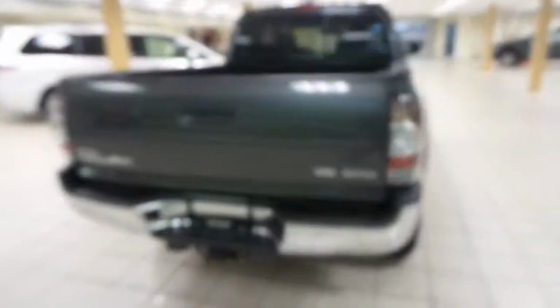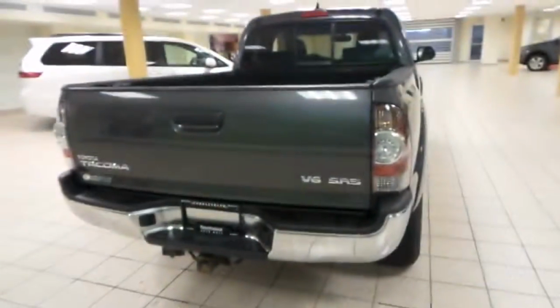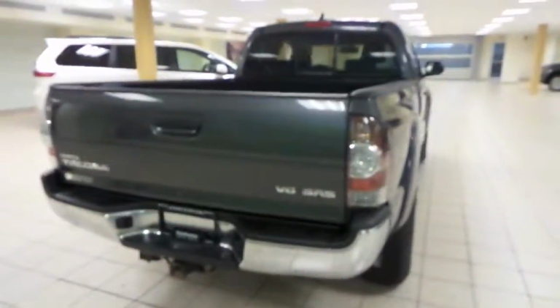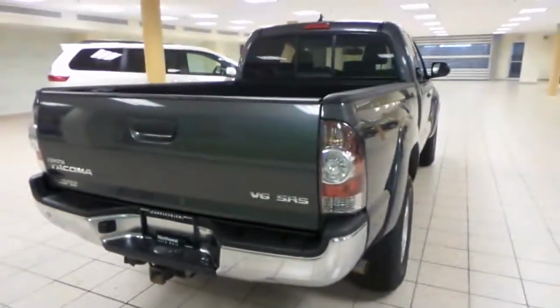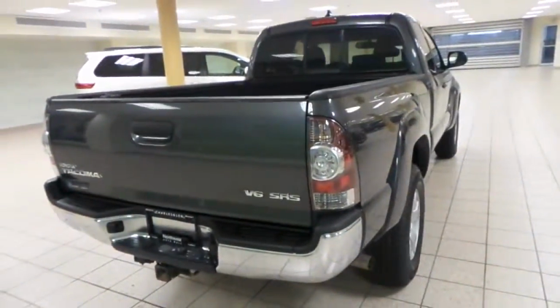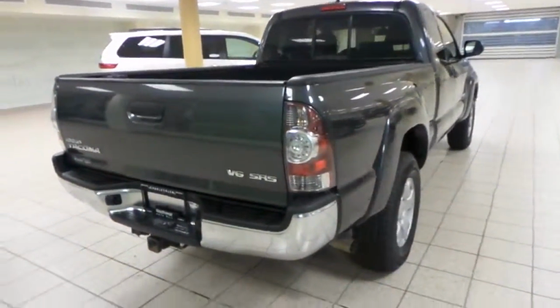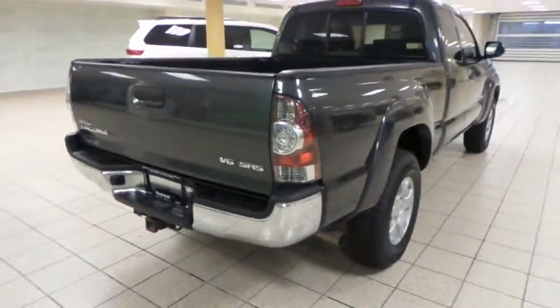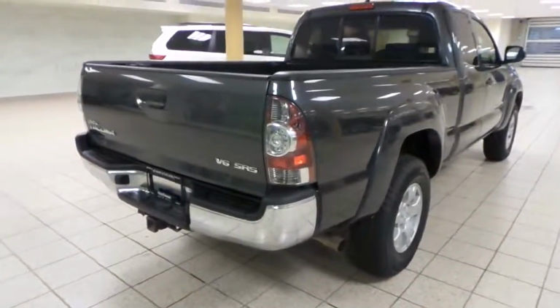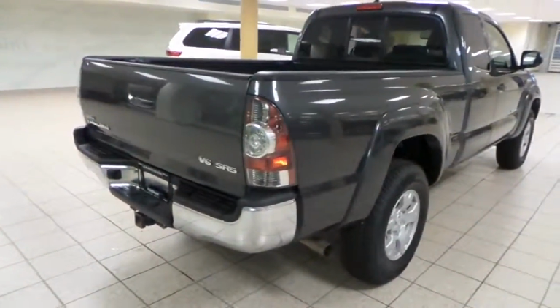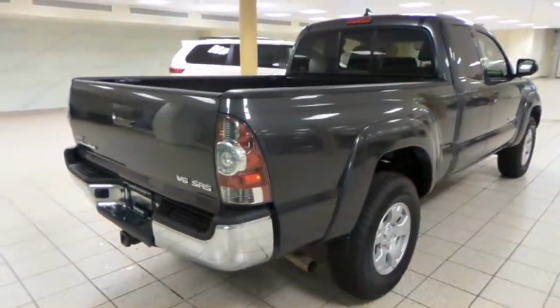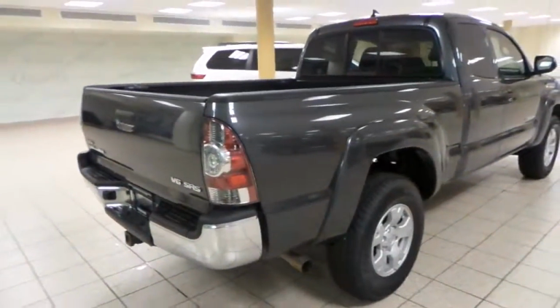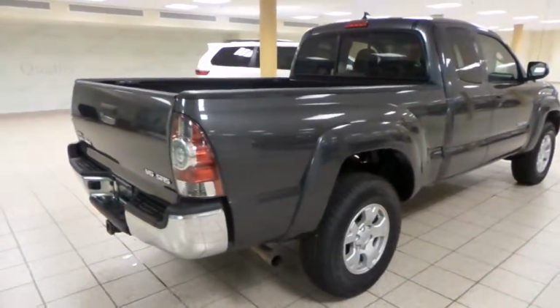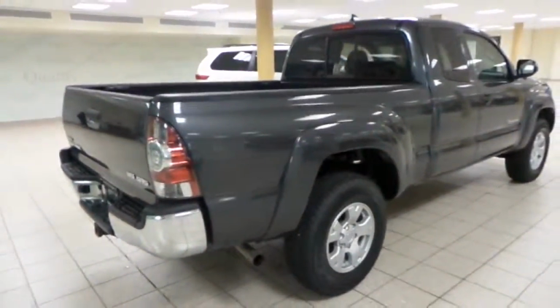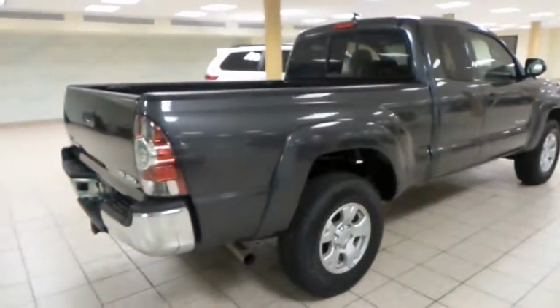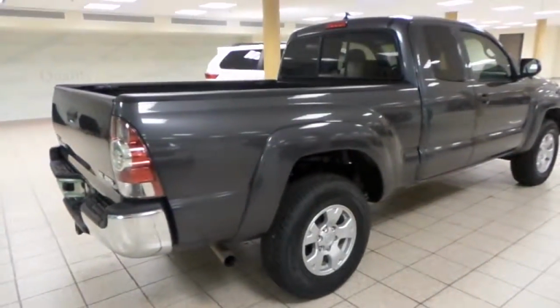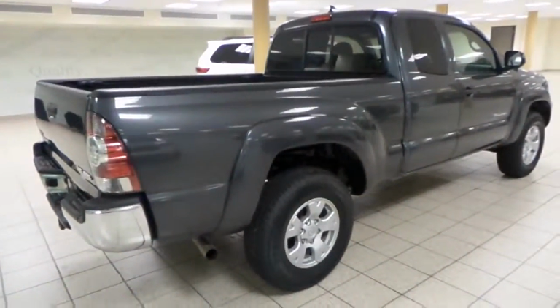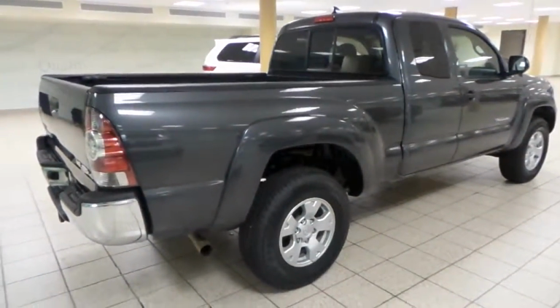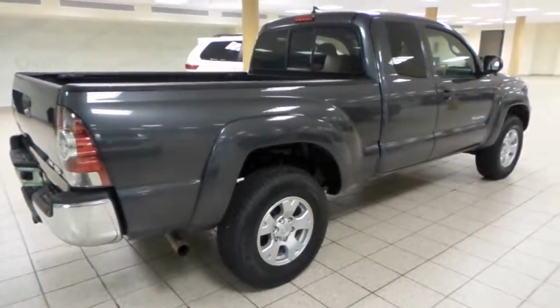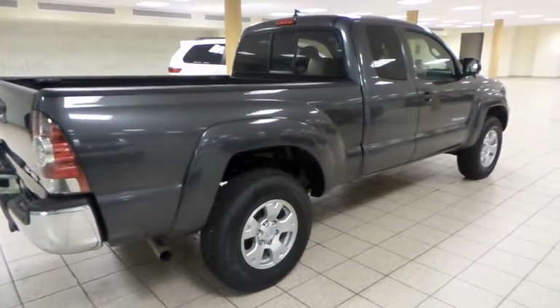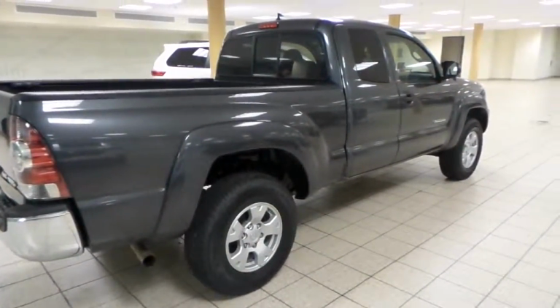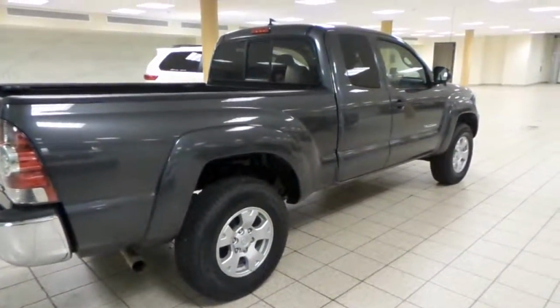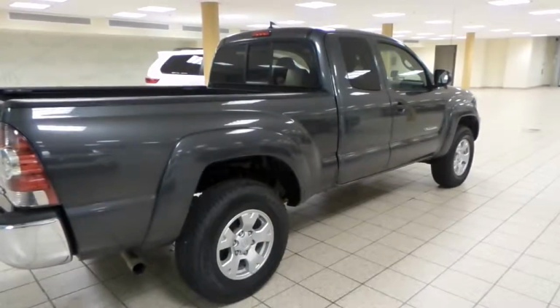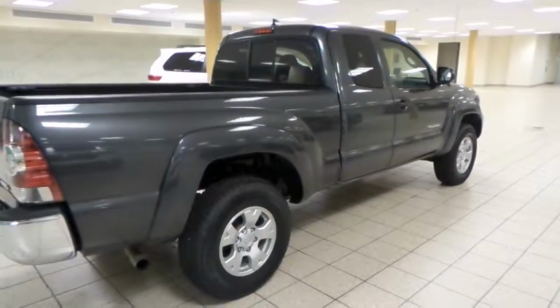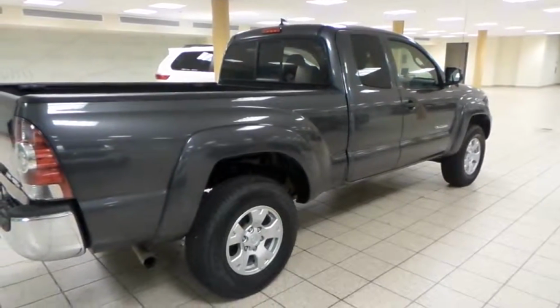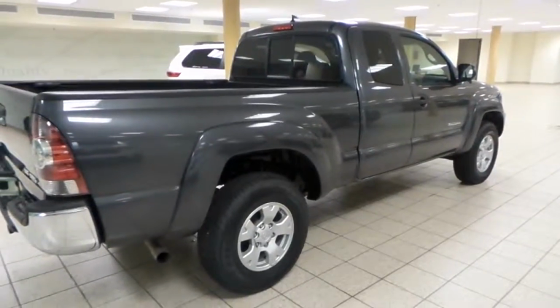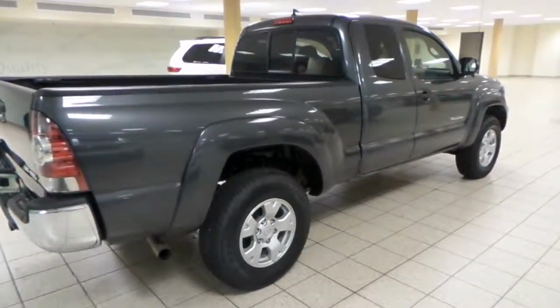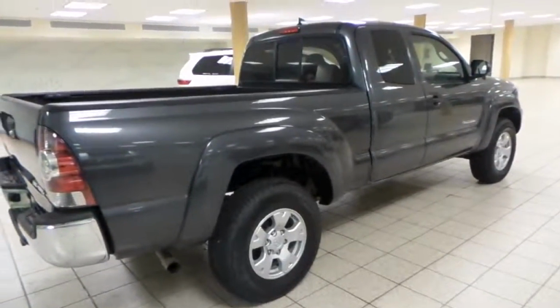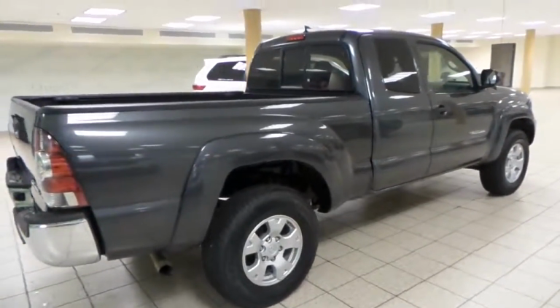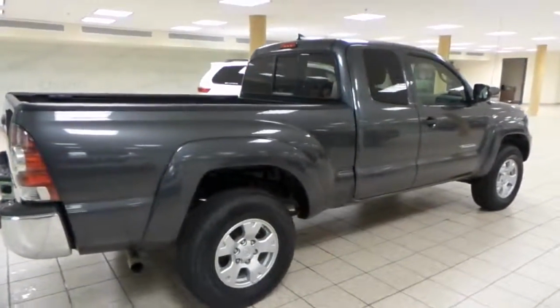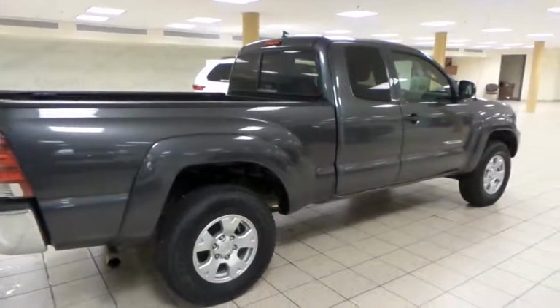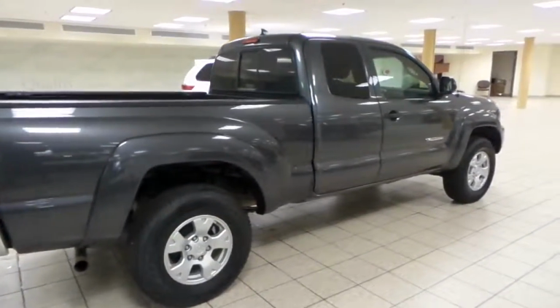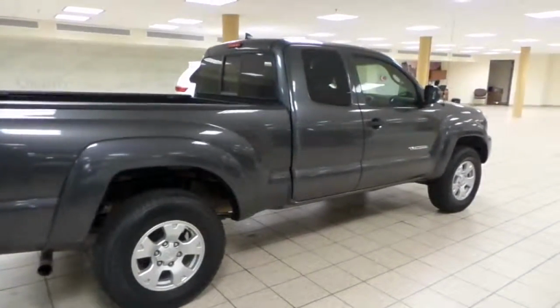If you're interested in looking at this vehicle, please come by to Charles Len Toyota in the Northwest Auto Mall, or look us up at www.CharlesLenToyota.com. Thank you for watching!